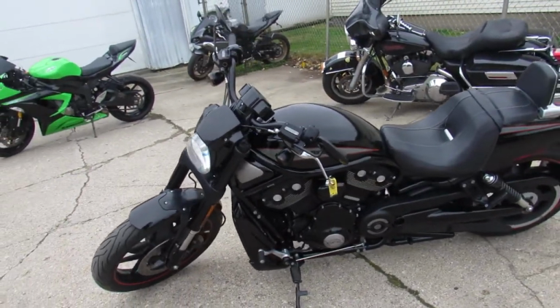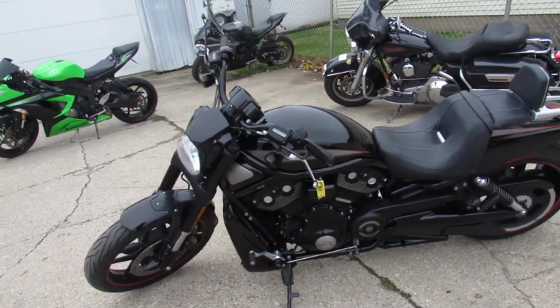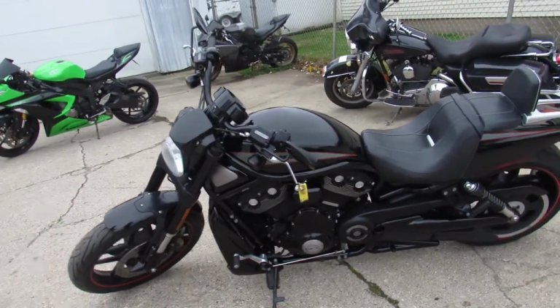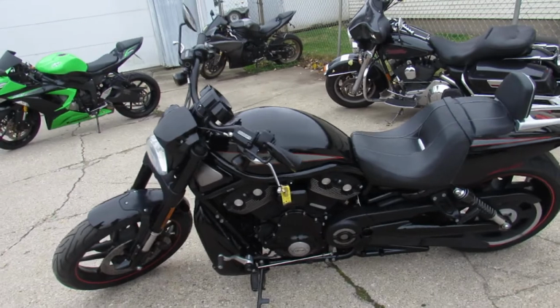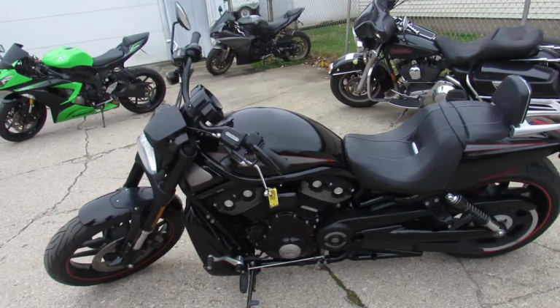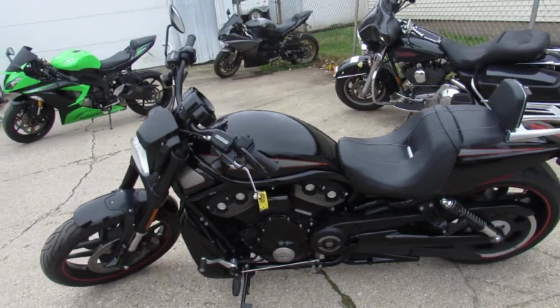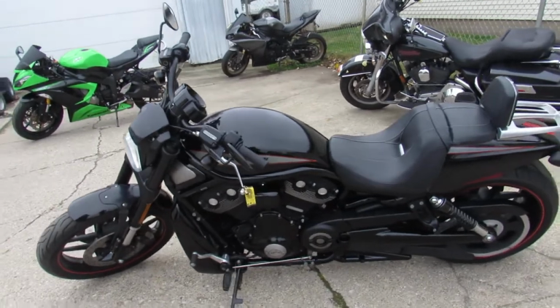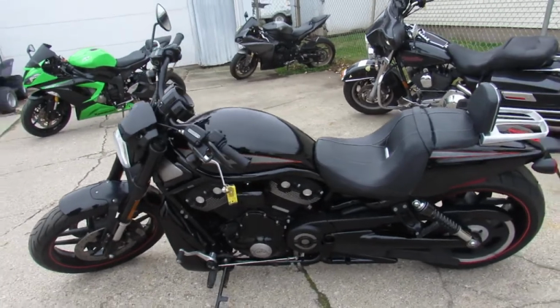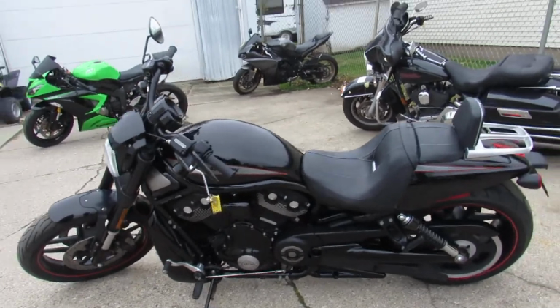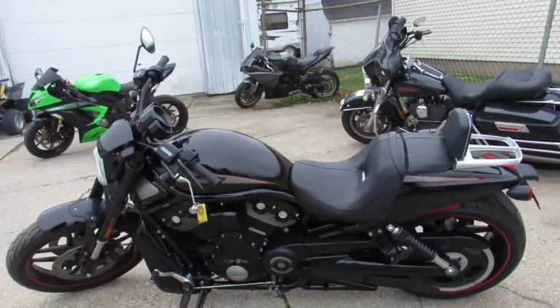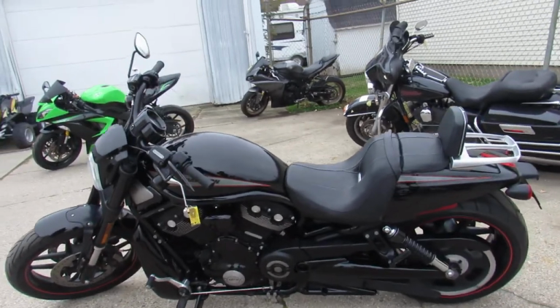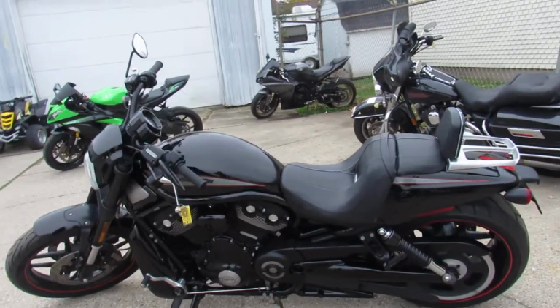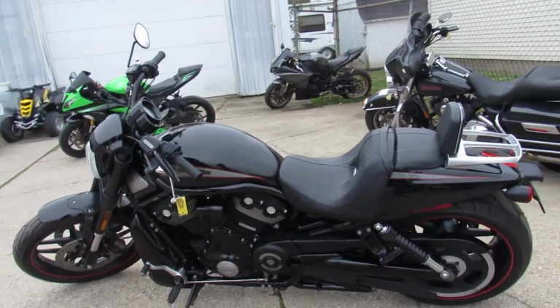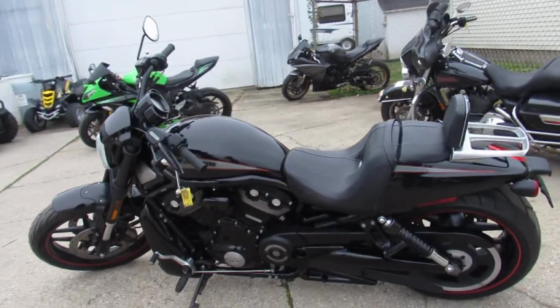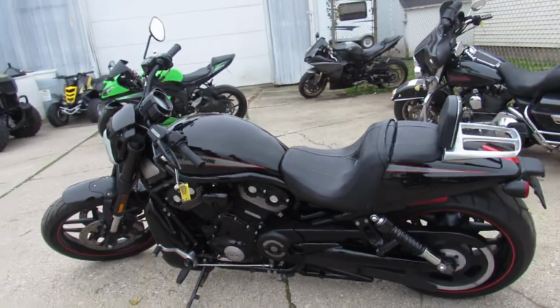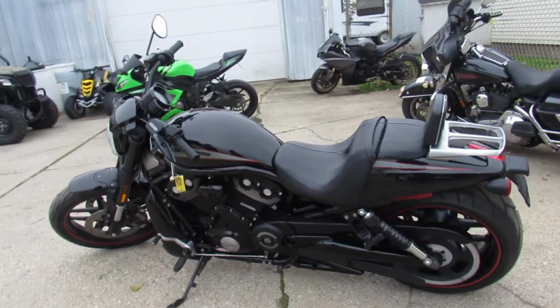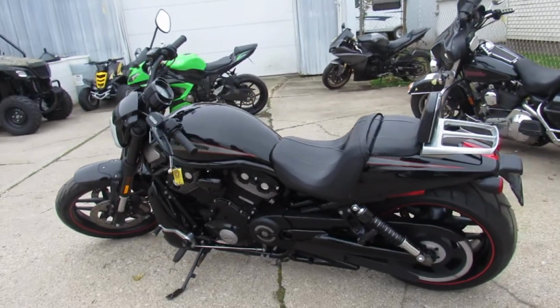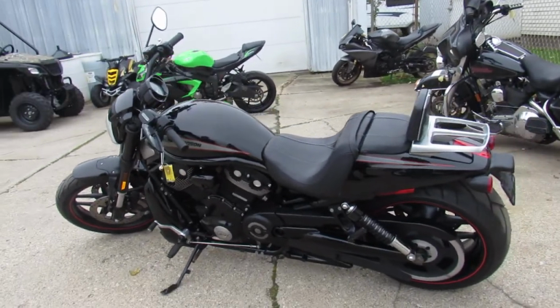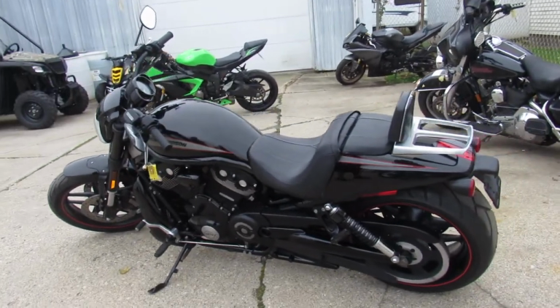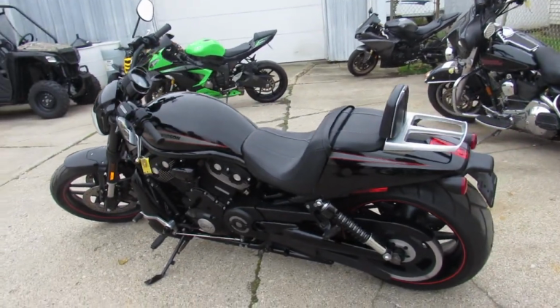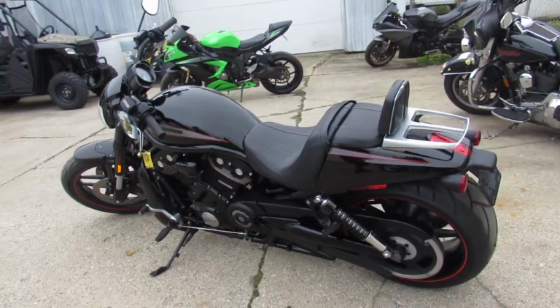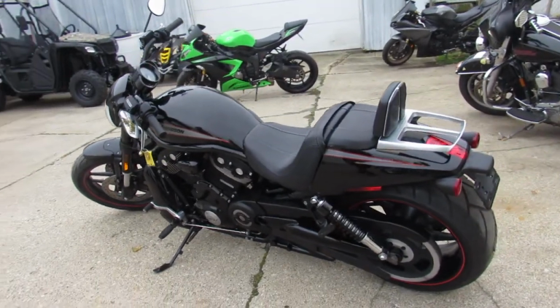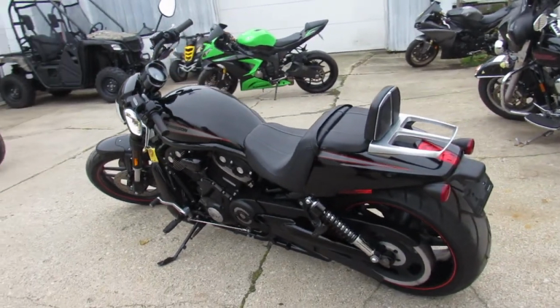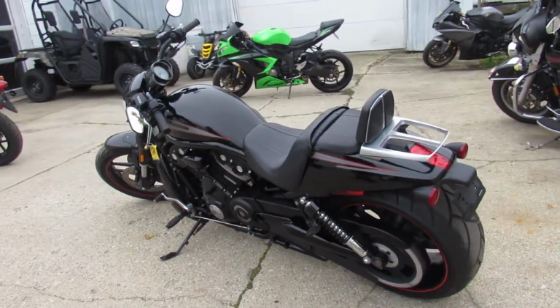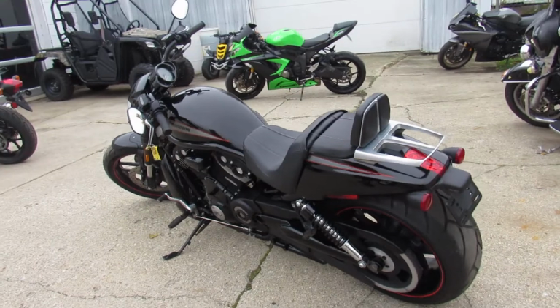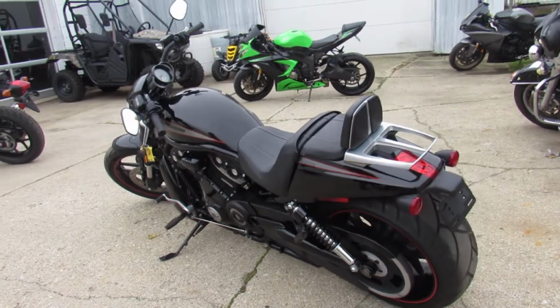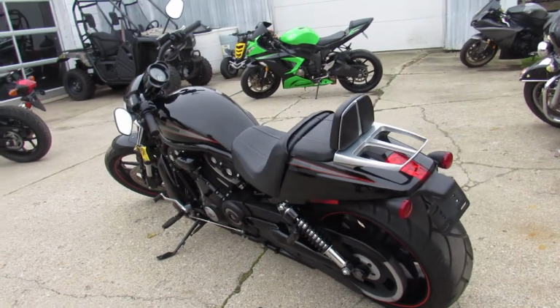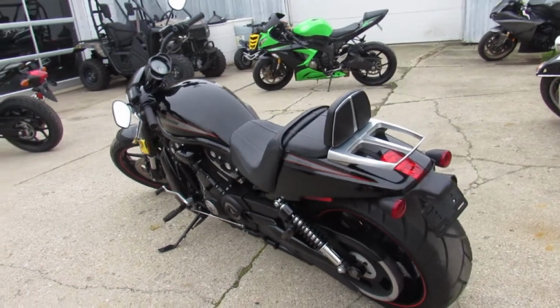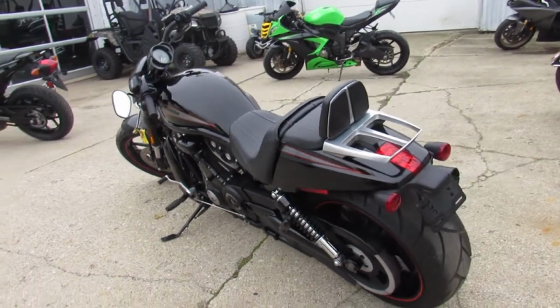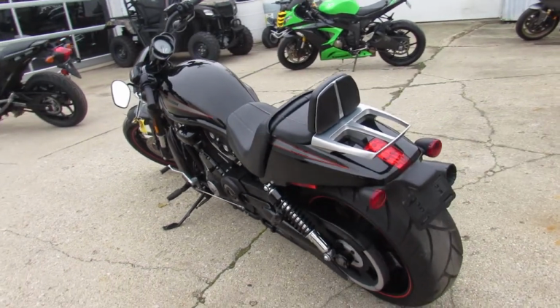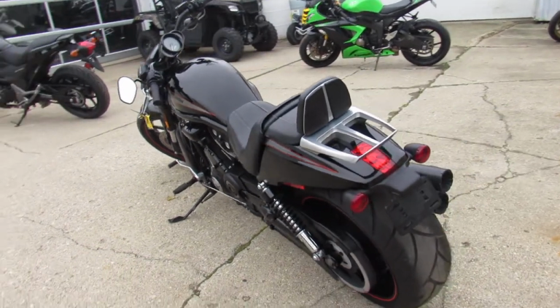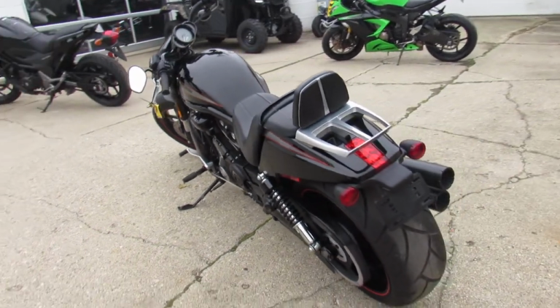Just serviced at the dealership, all the fluids have been changed and it is ready to tear up the street guys. It's a sharp bike — as you can see in the video, this thing looks mean guys.